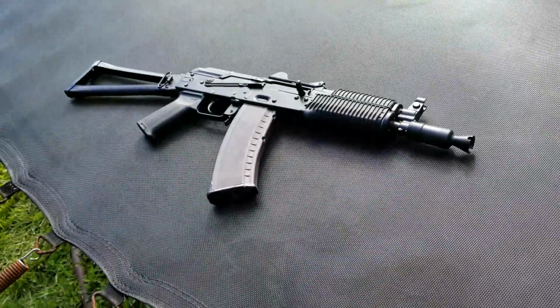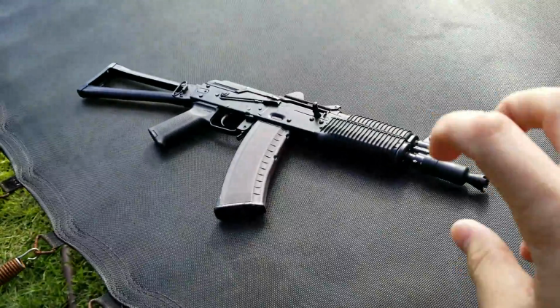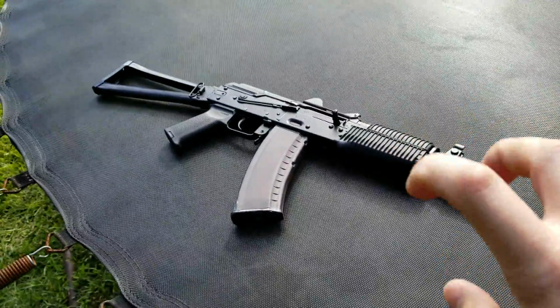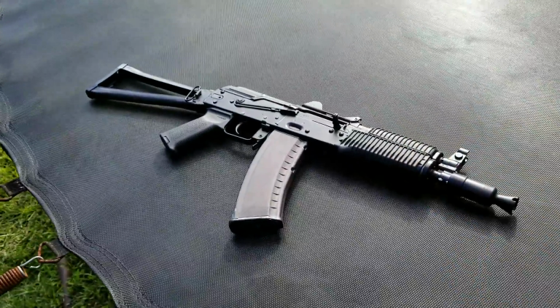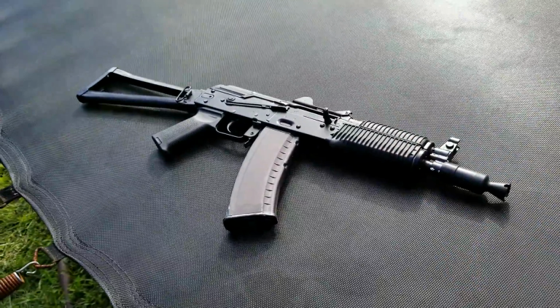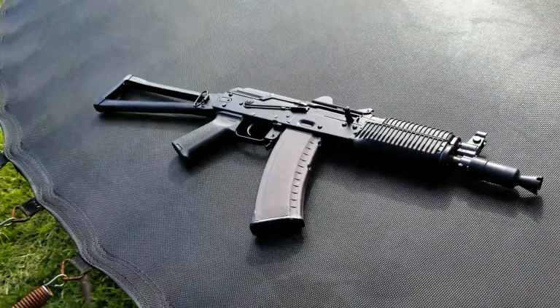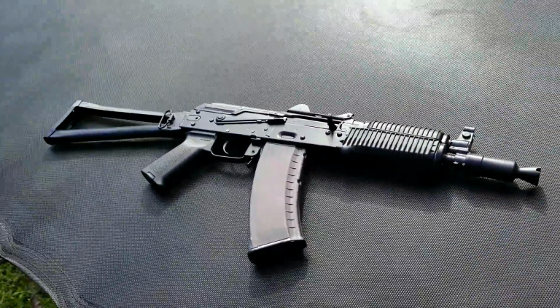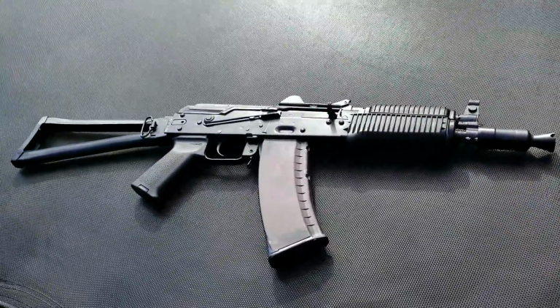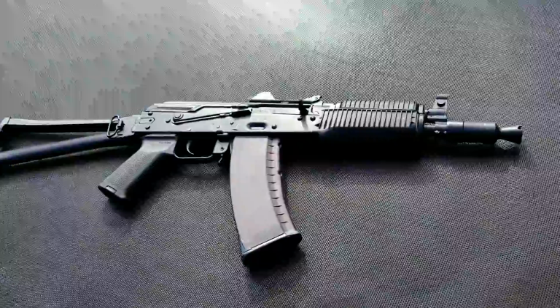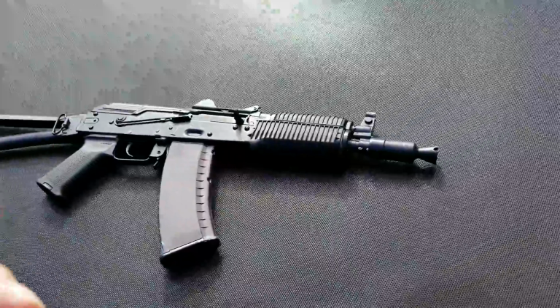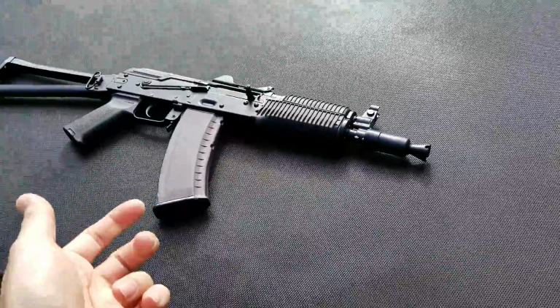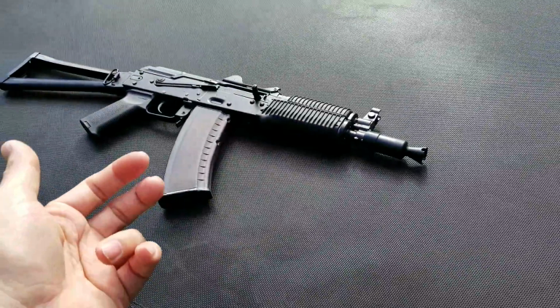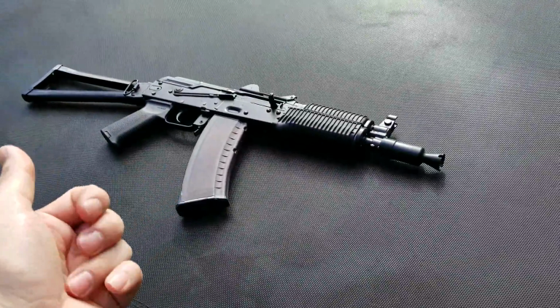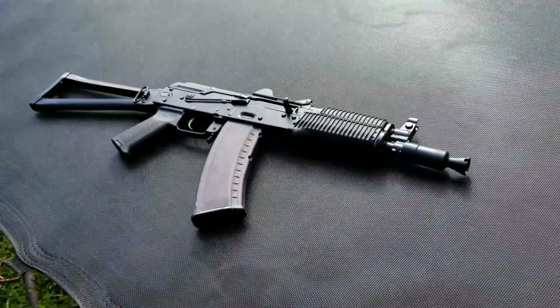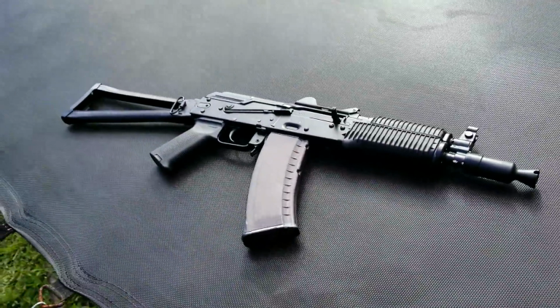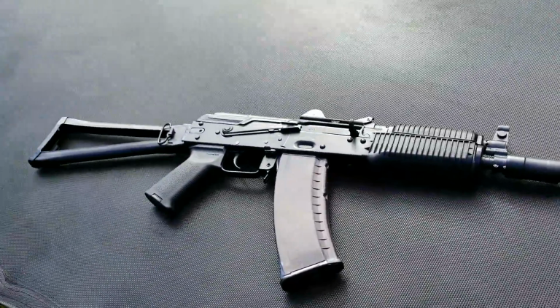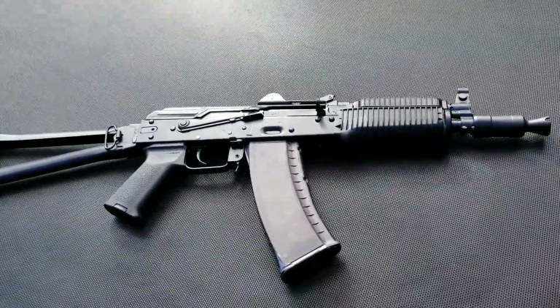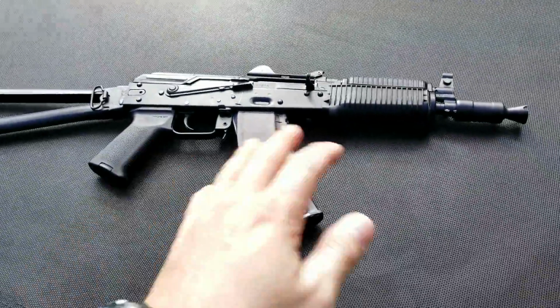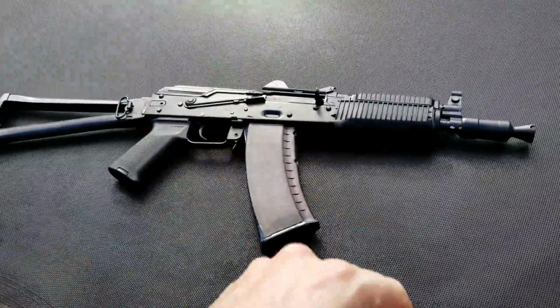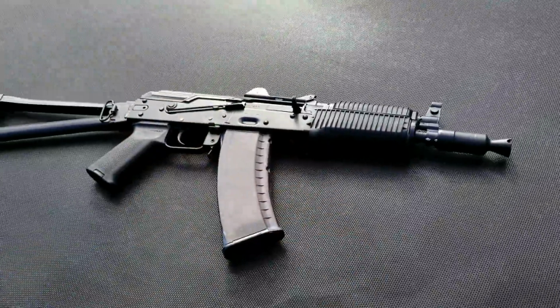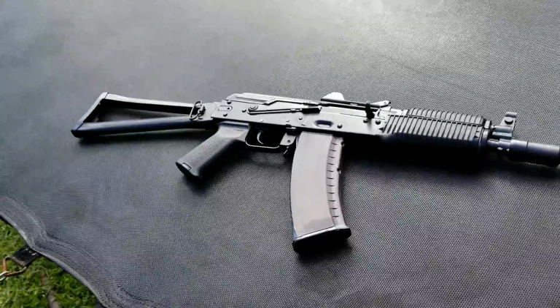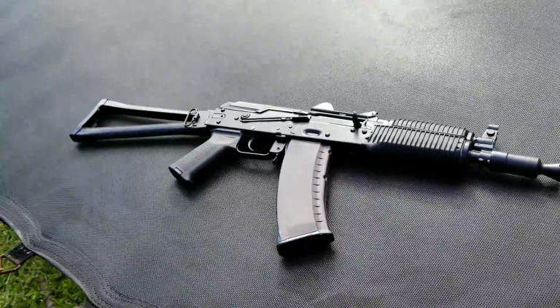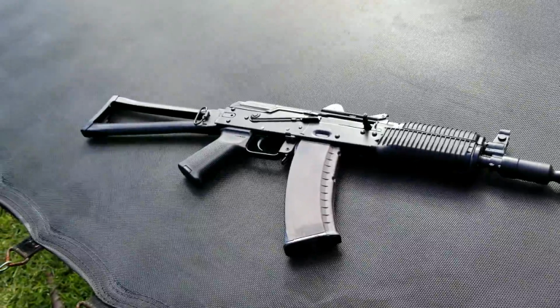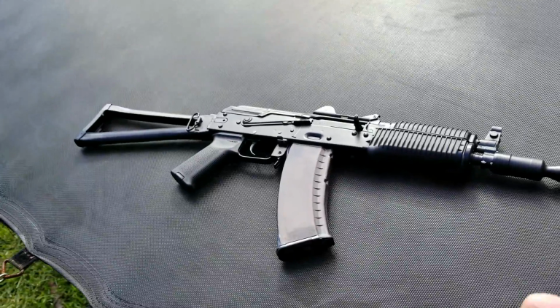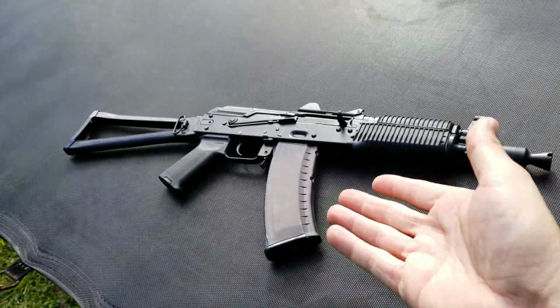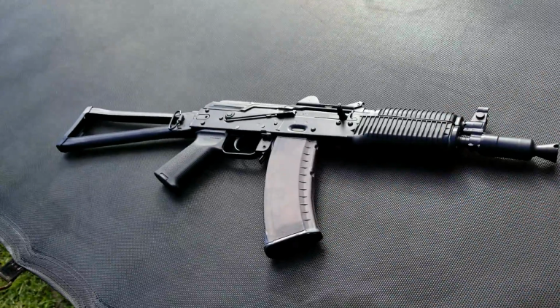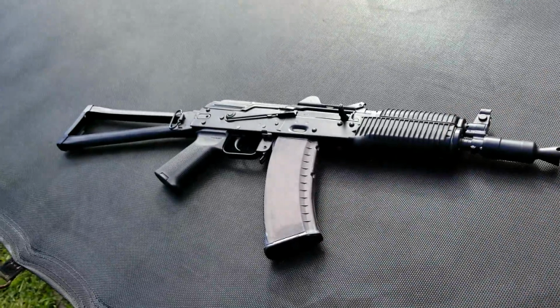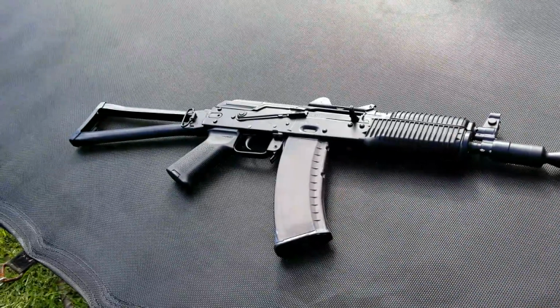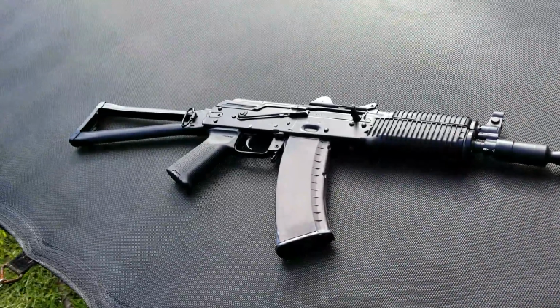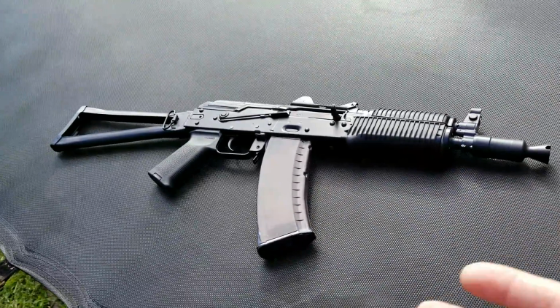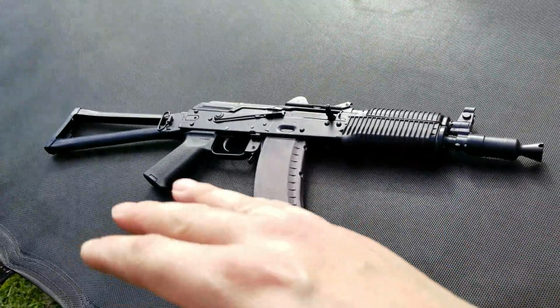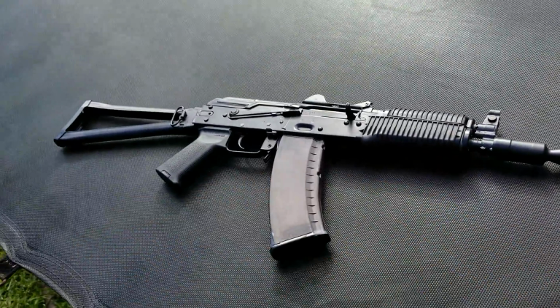Technically, you can shoot a semi-auto gun faster than a full-auto gun because there's no limiting disconnector. Anyway, this is a semi-automatic SBR, of course. Like I said, I've shot it for many years.